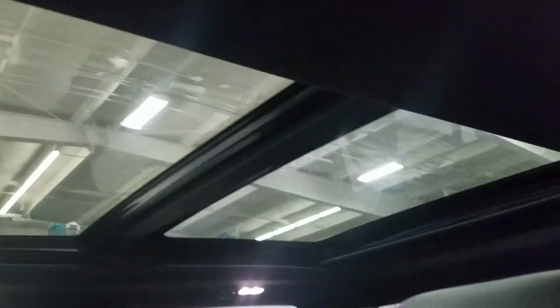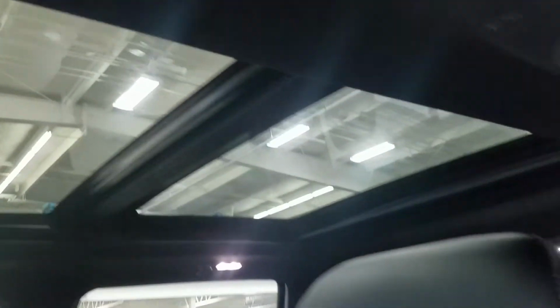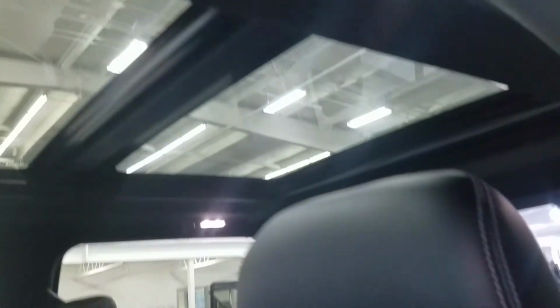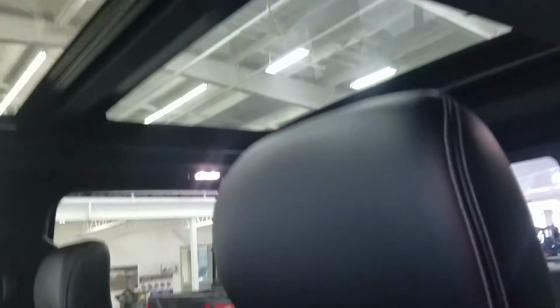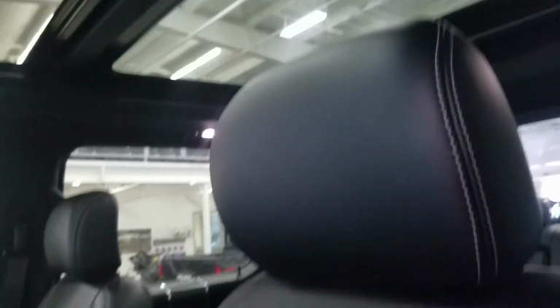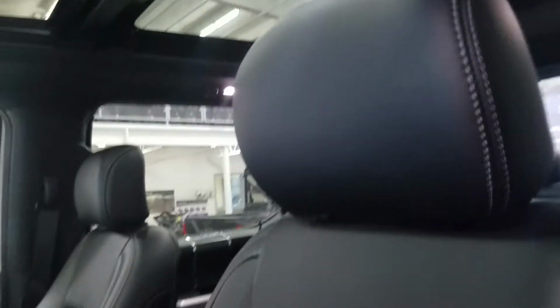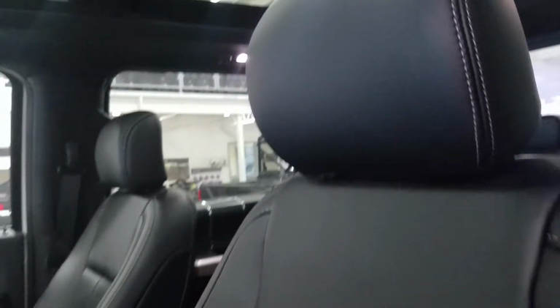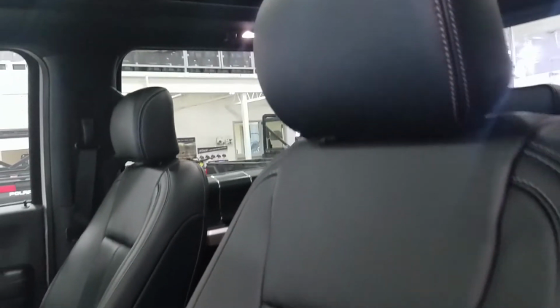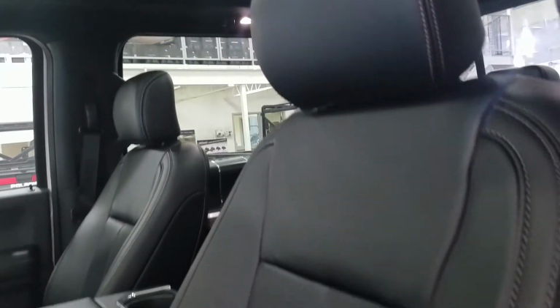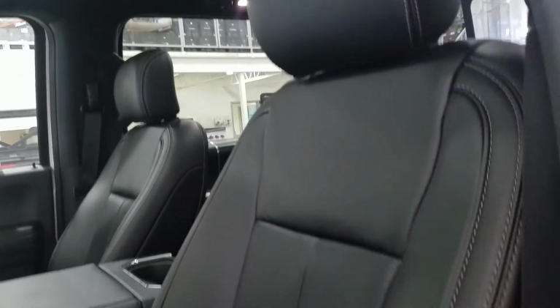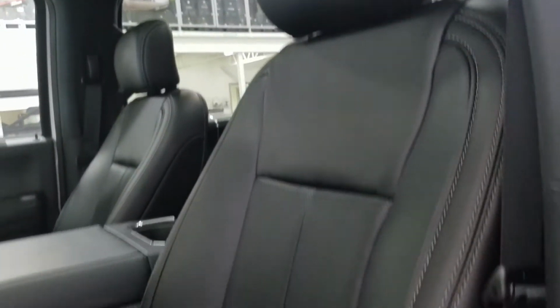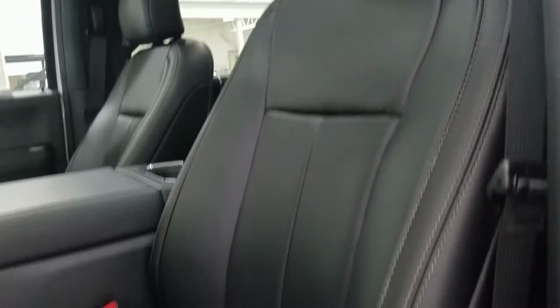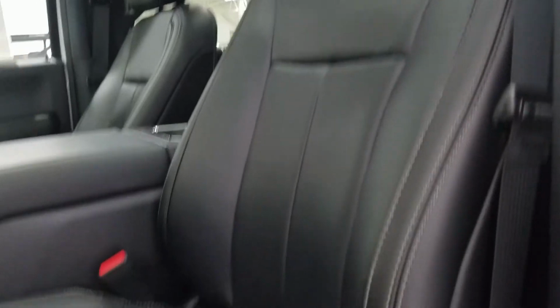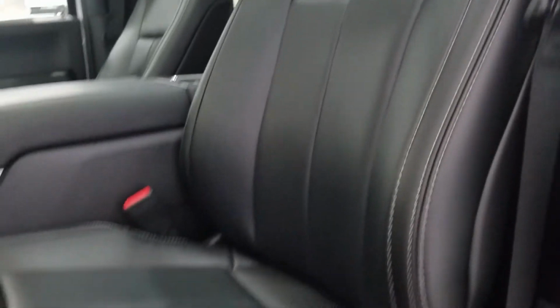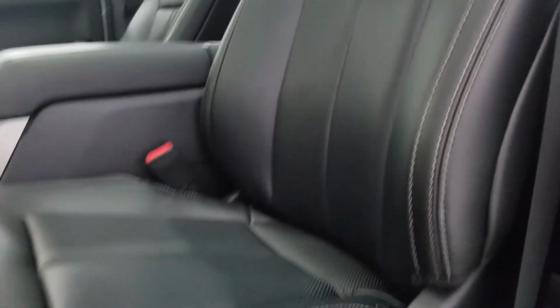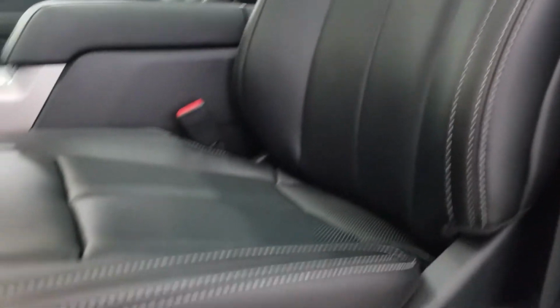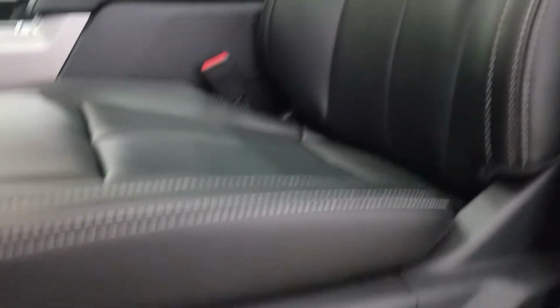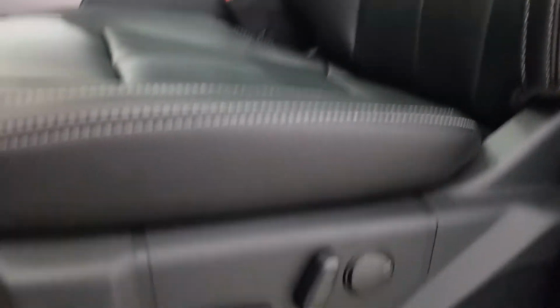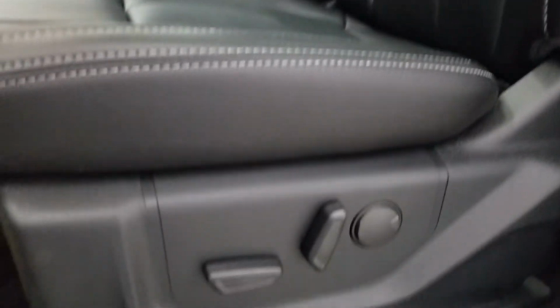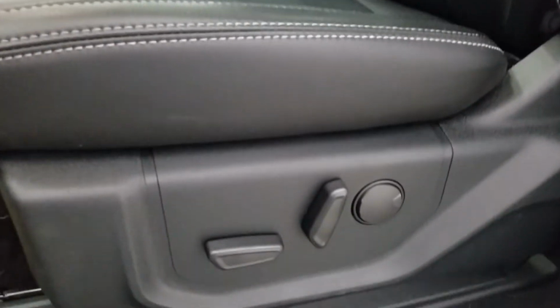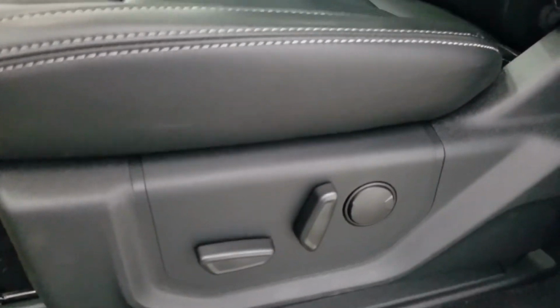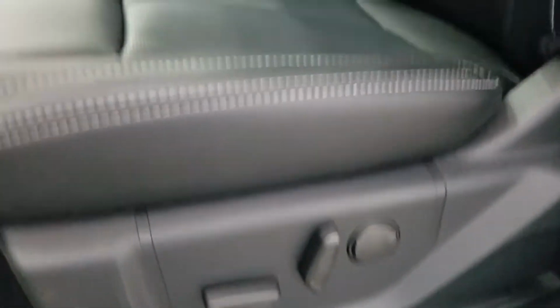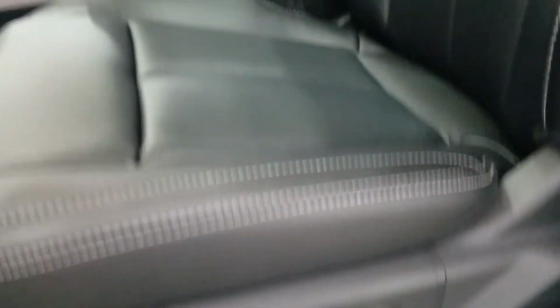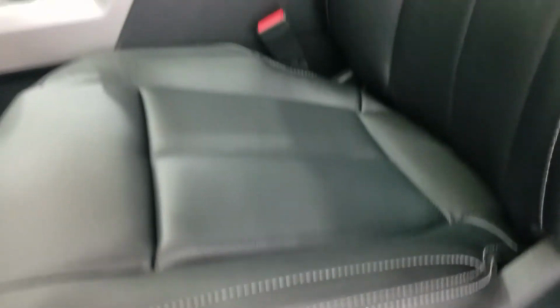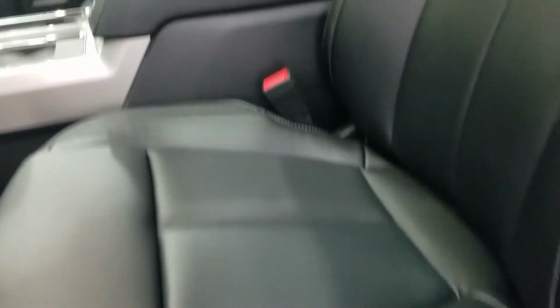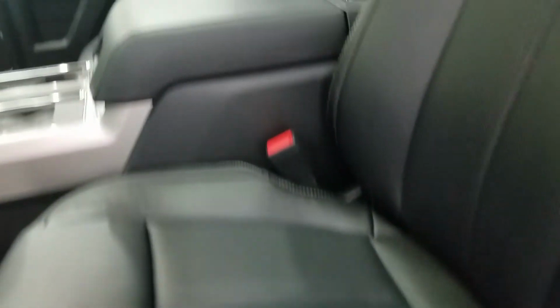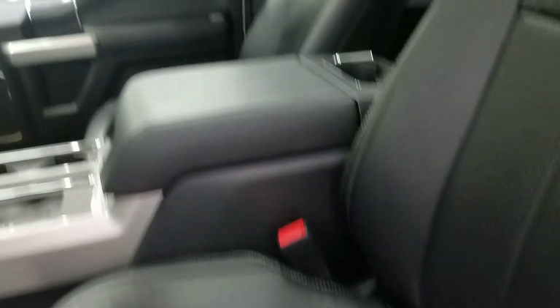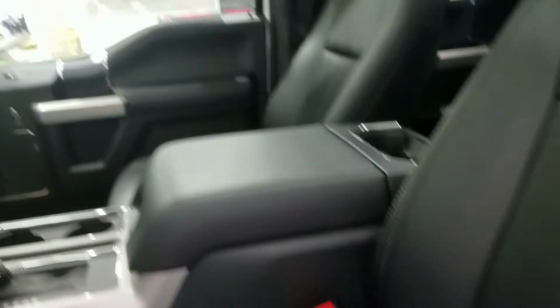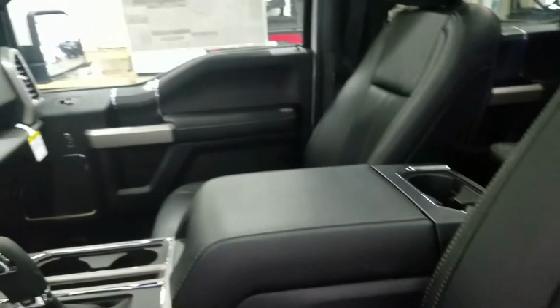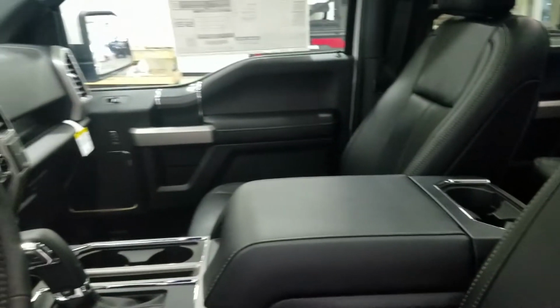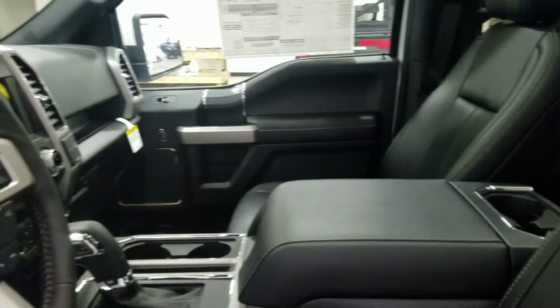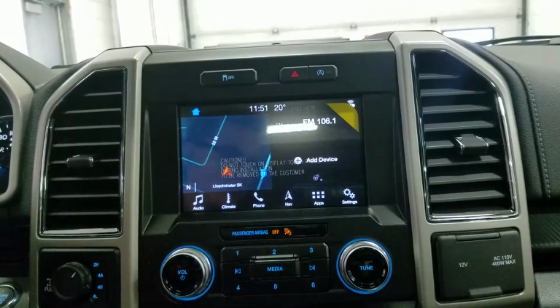Looking at our interior, we have beautiful black leather which comes with a fully adjustable seat with lumbar support for both driver and passenger.